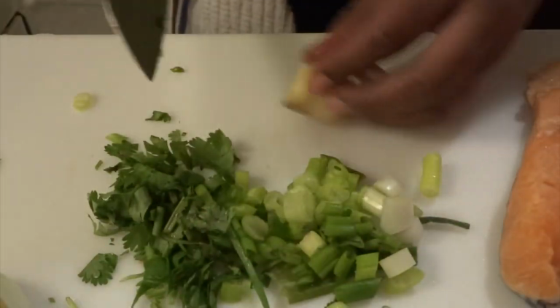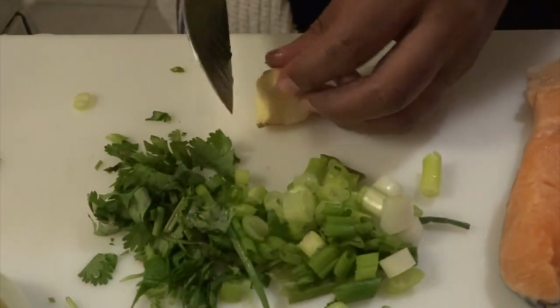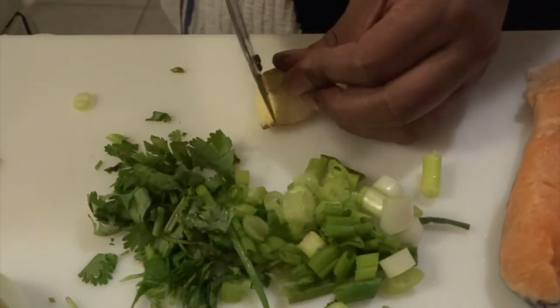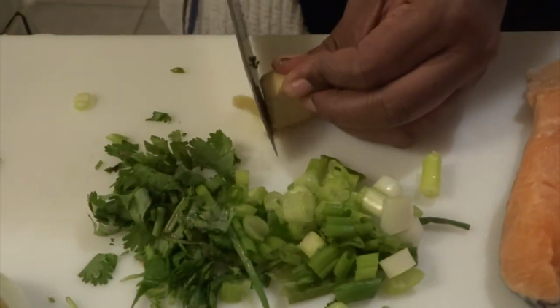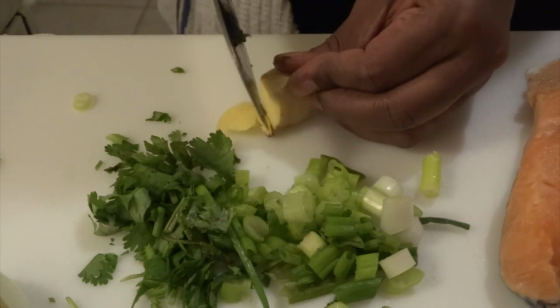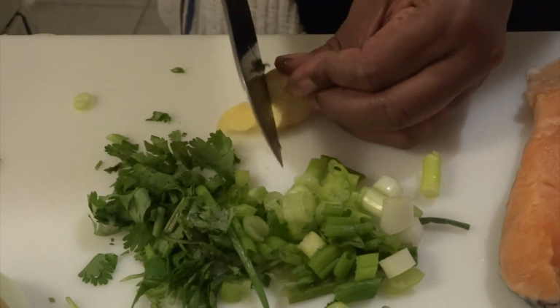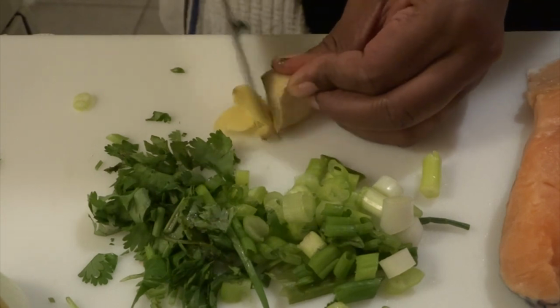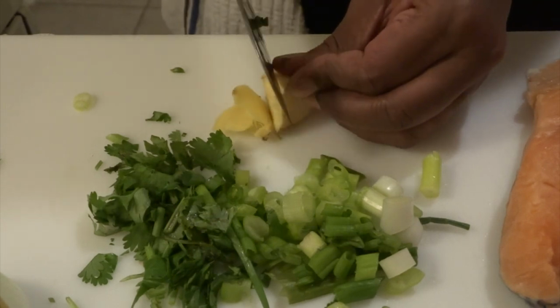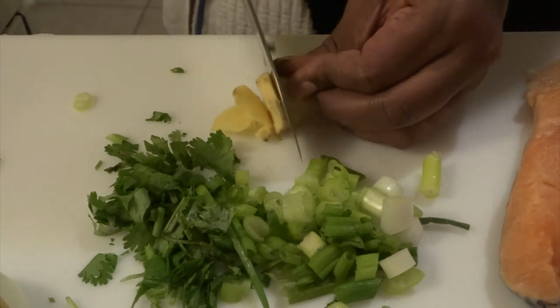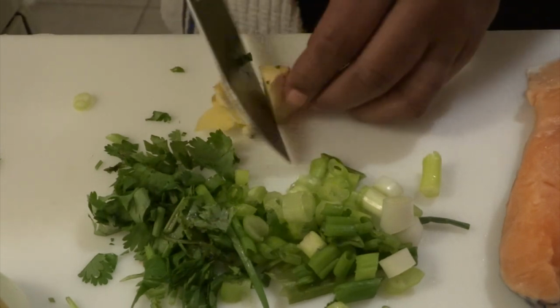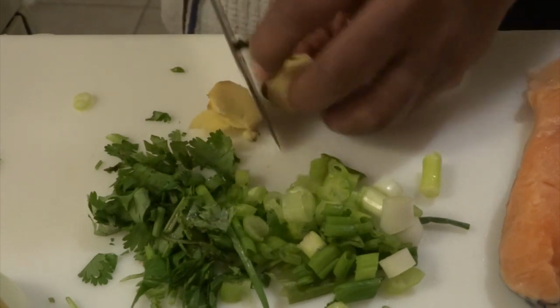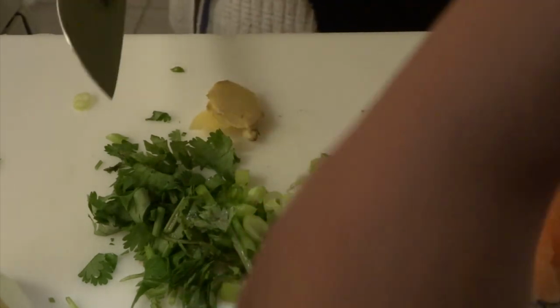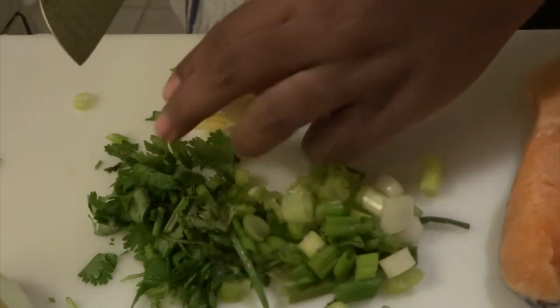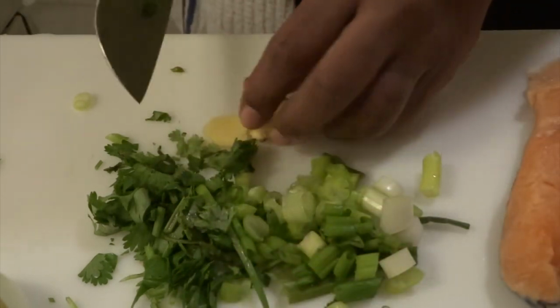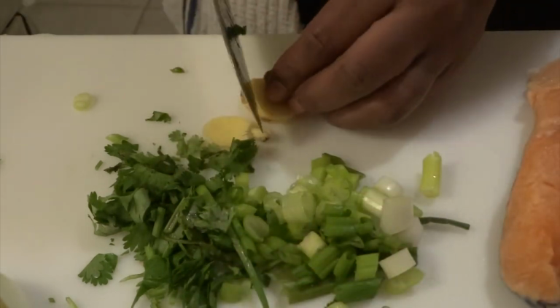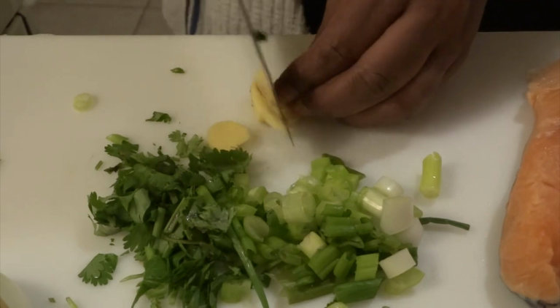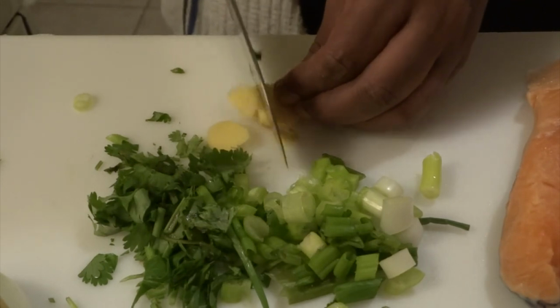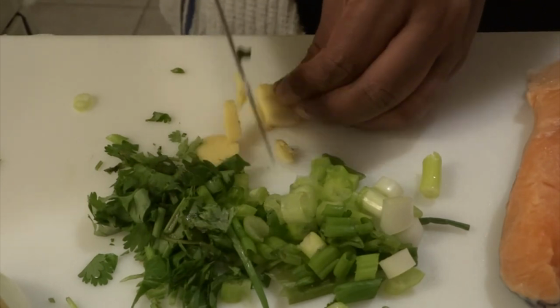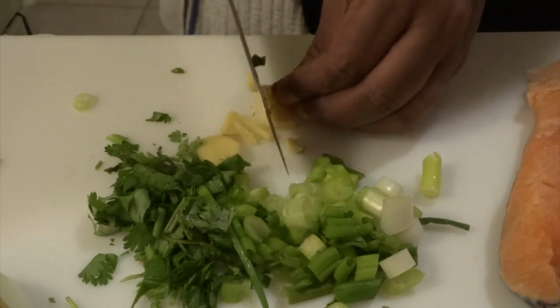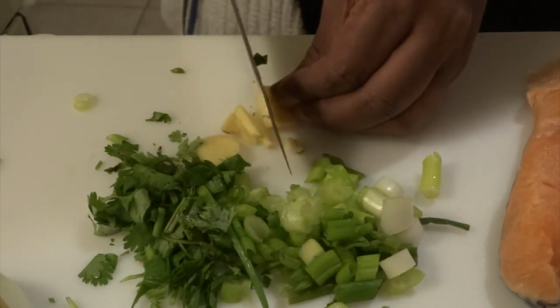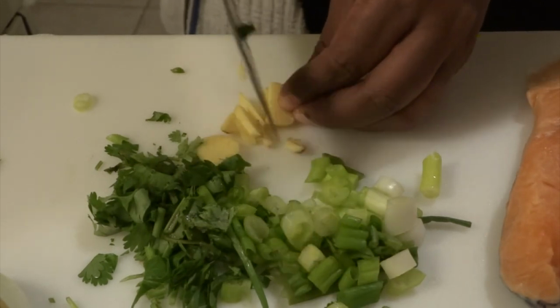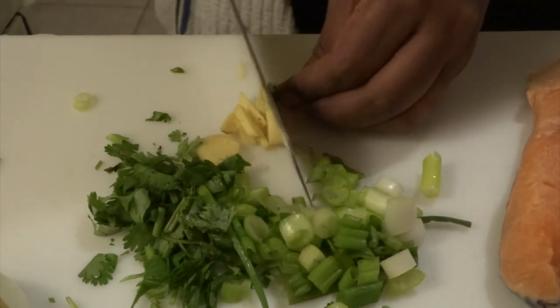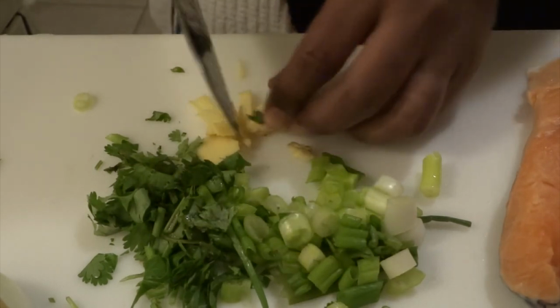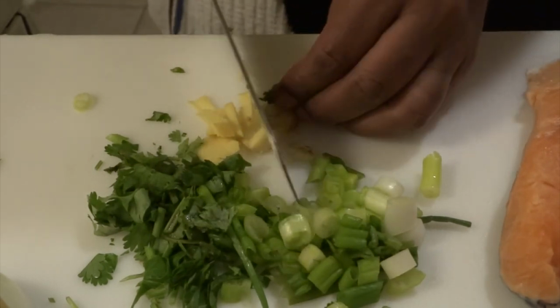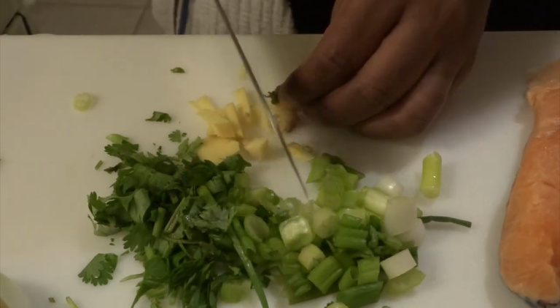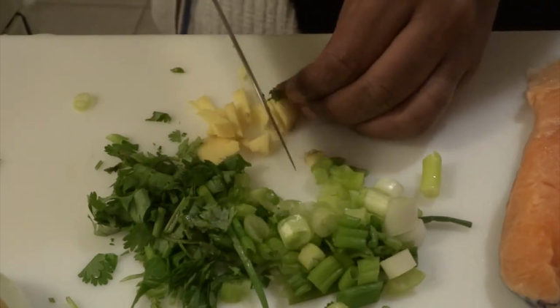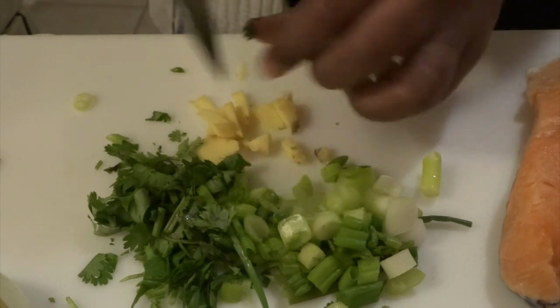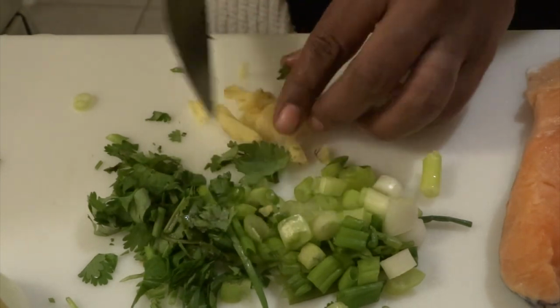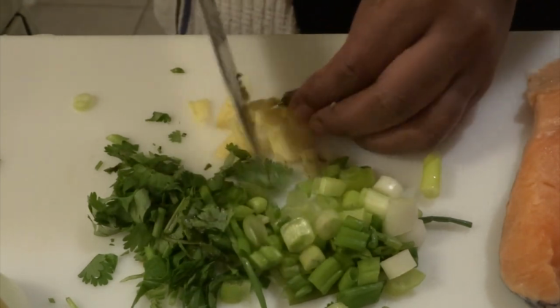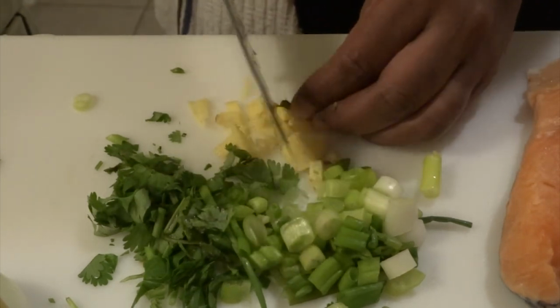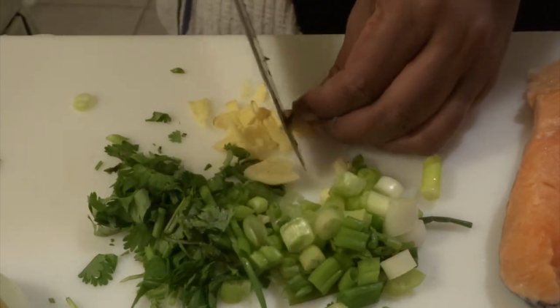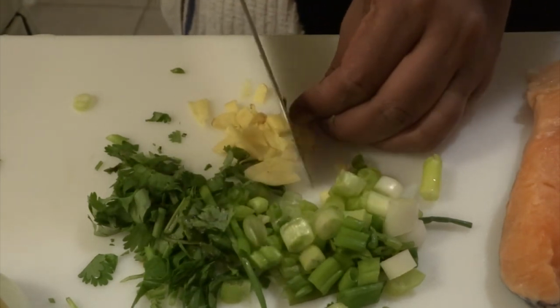Next we have the ginger, which I'm going to cut into small pieces that would allow full extraction of the juices during the marinating process. Ginger can also be used as a flavor enhancer for your dishes.